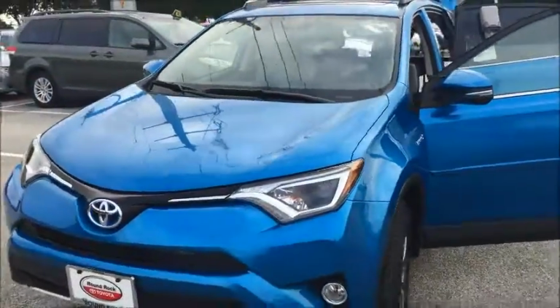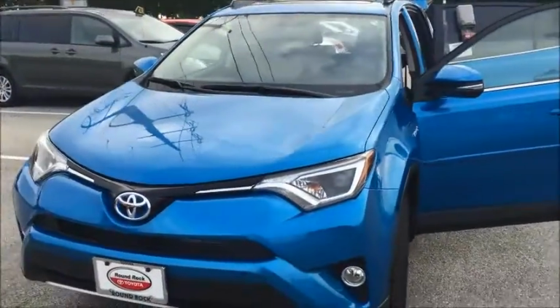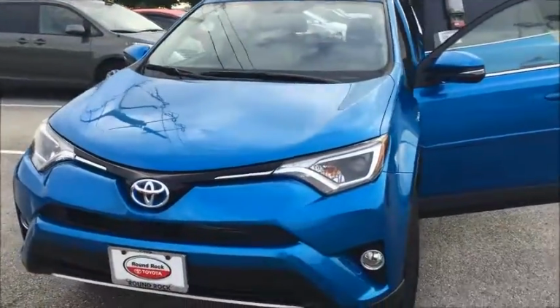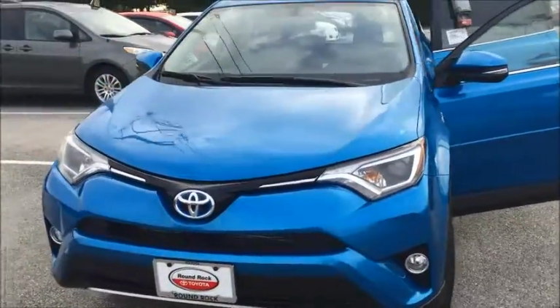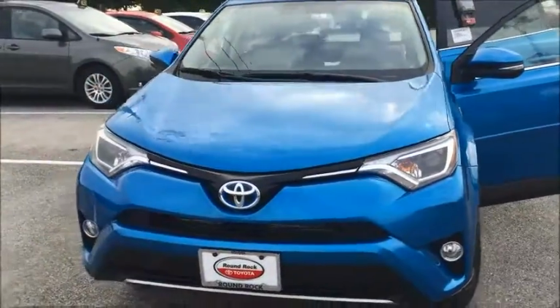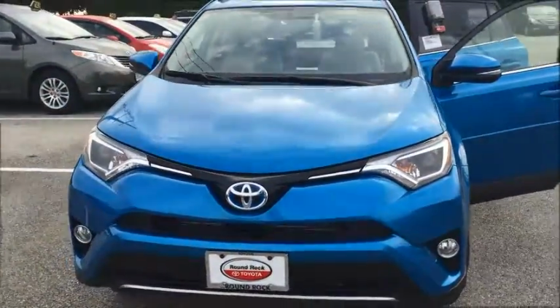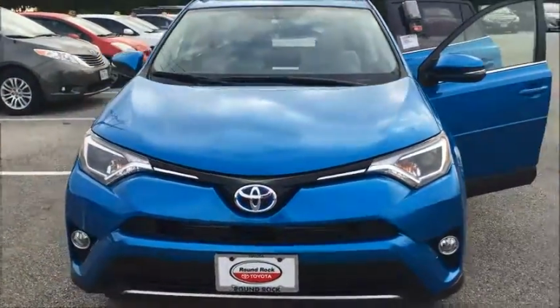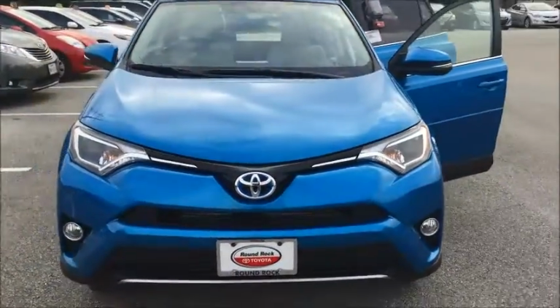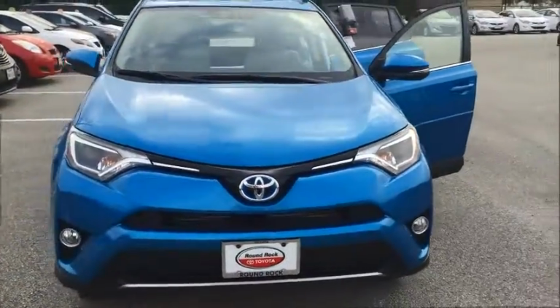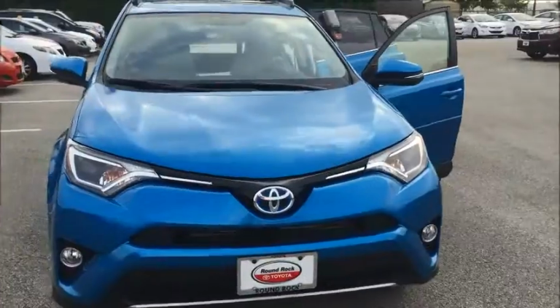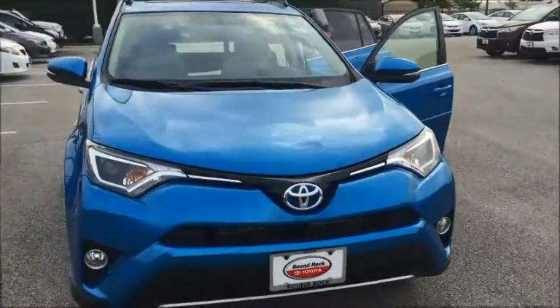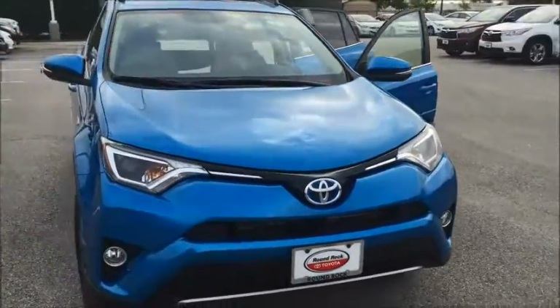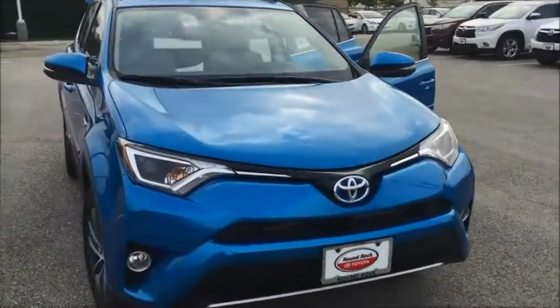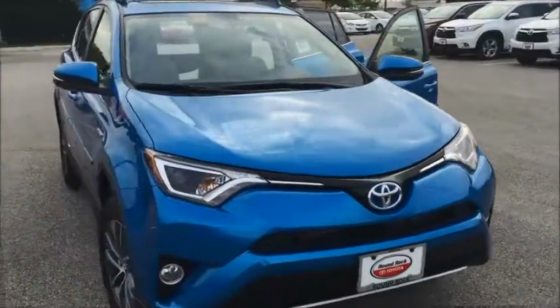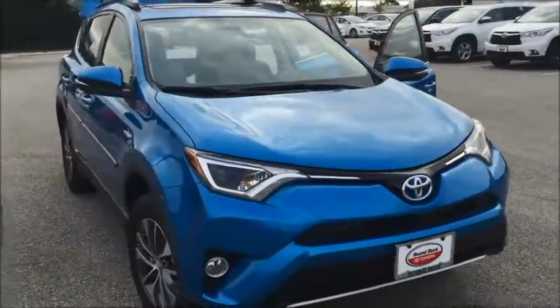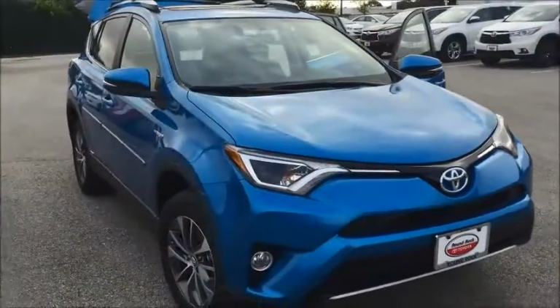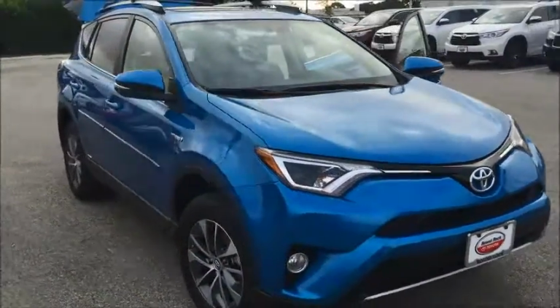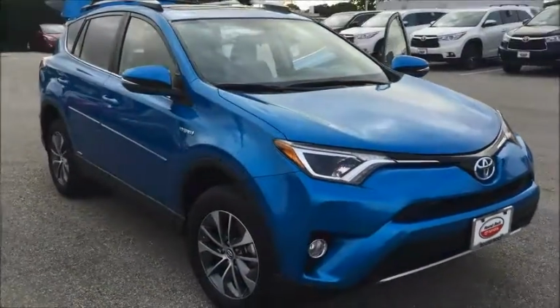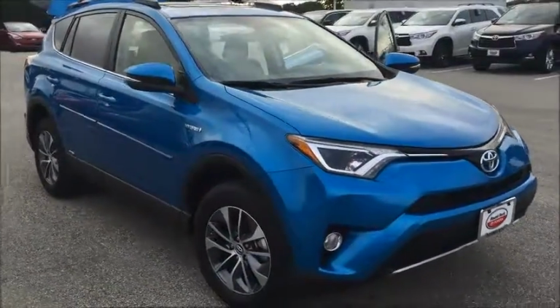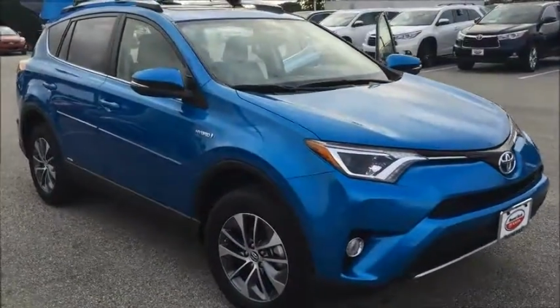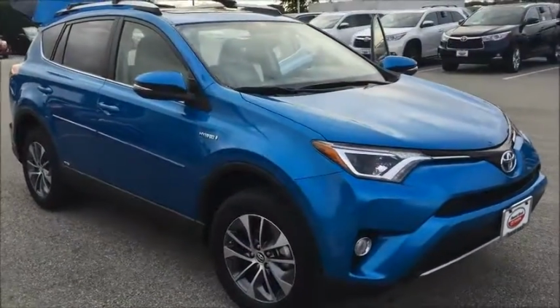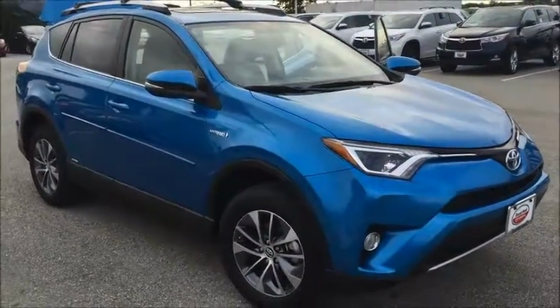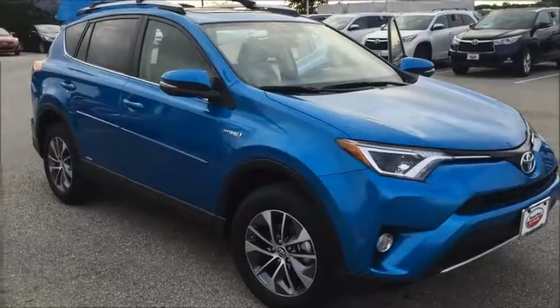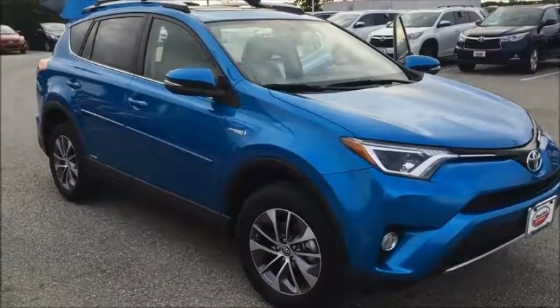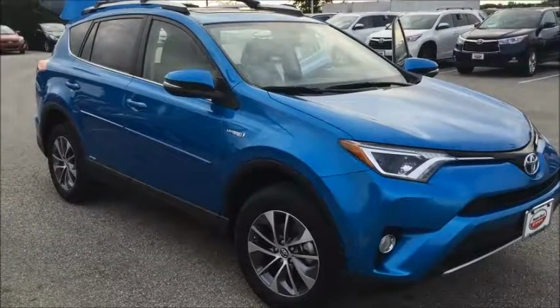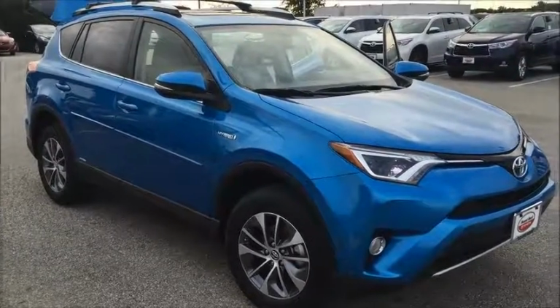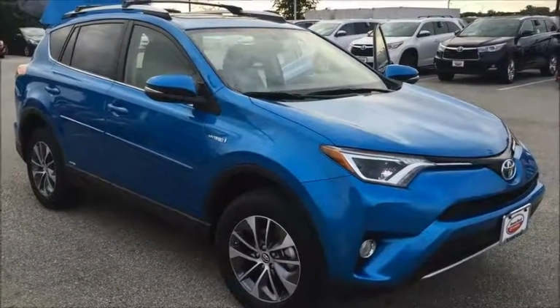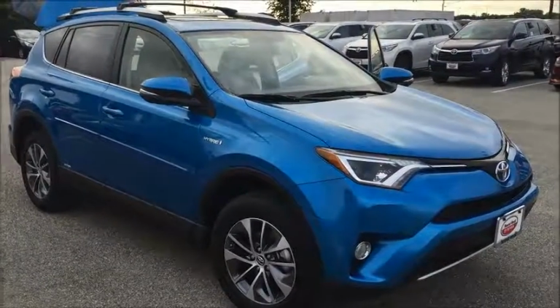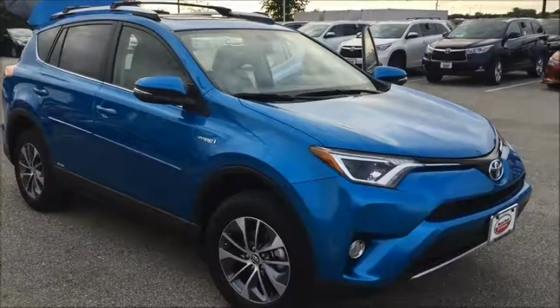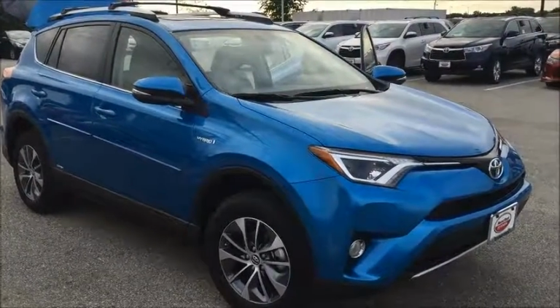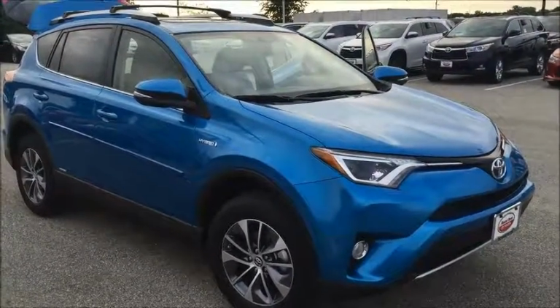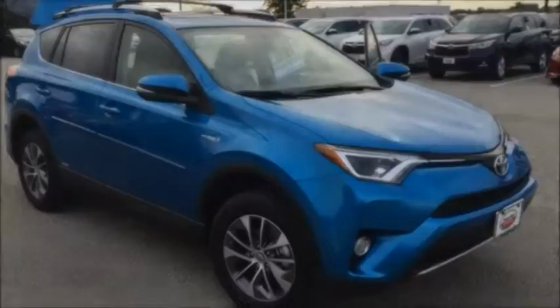All new Toyotas come with ToyotaCare — two years and 25,000 miles of free maintenance, as well as two years and unlimited miles of roadside assistance. I look forward to showing you this car. Hope you have a great day!